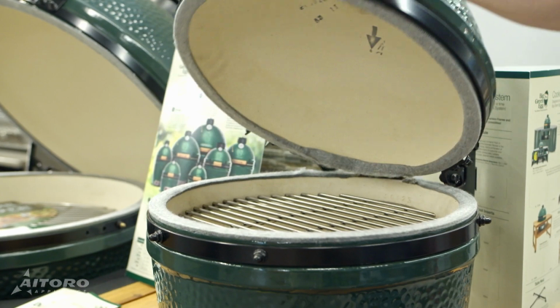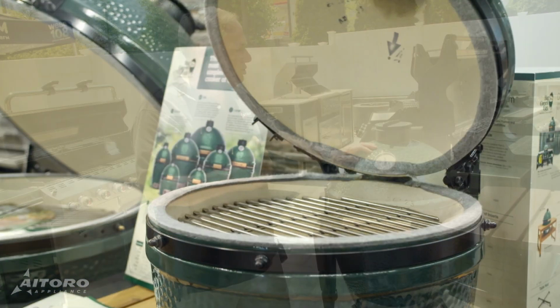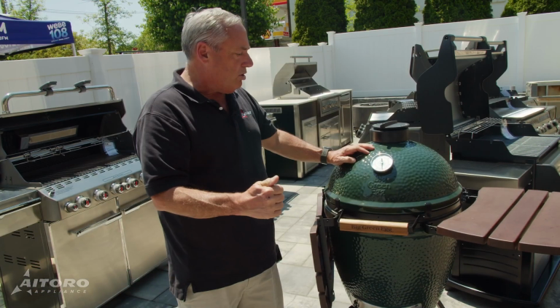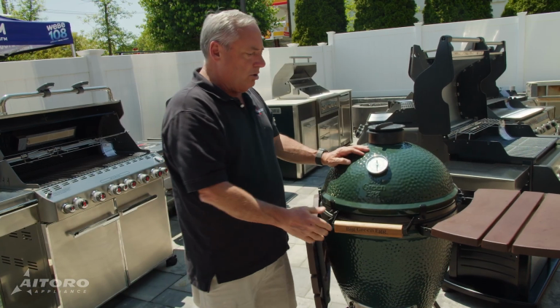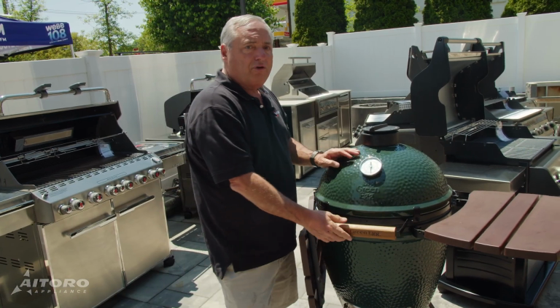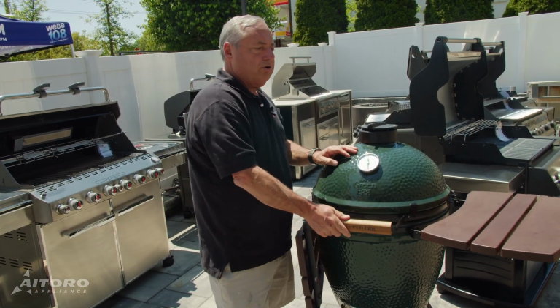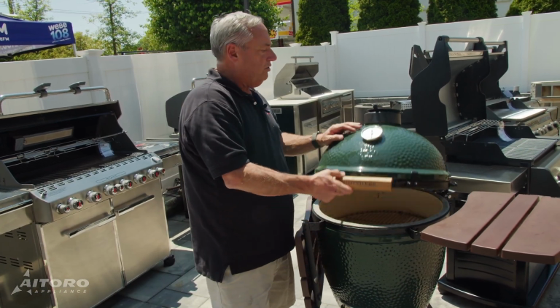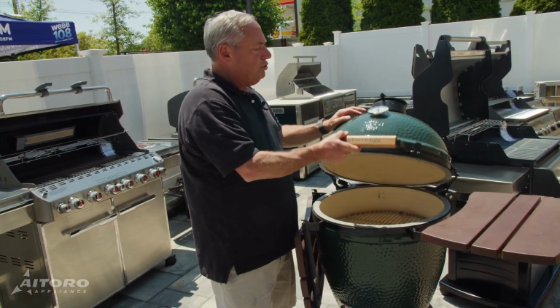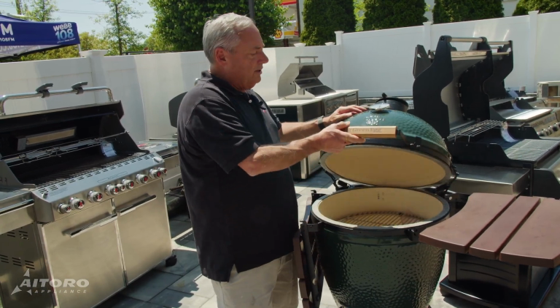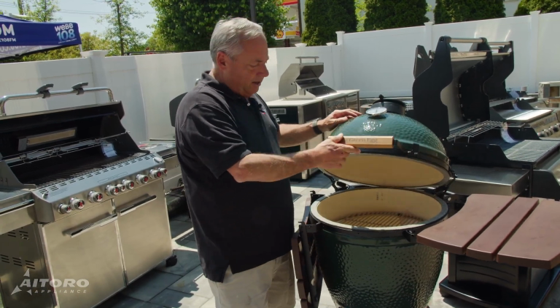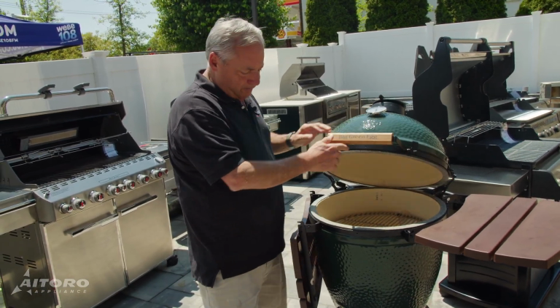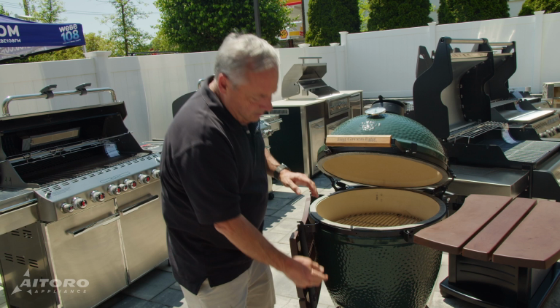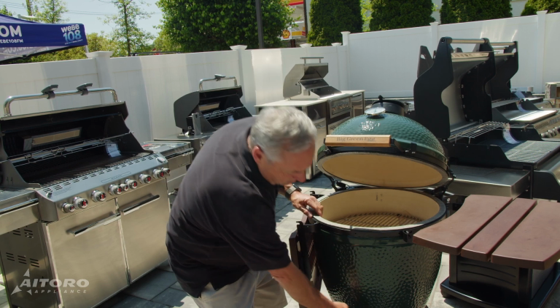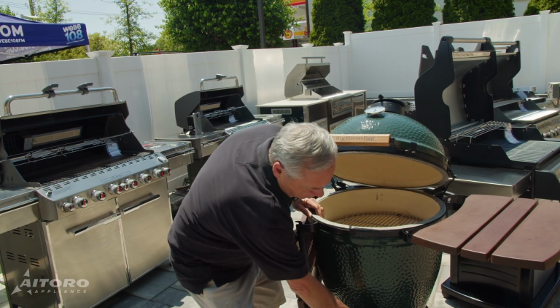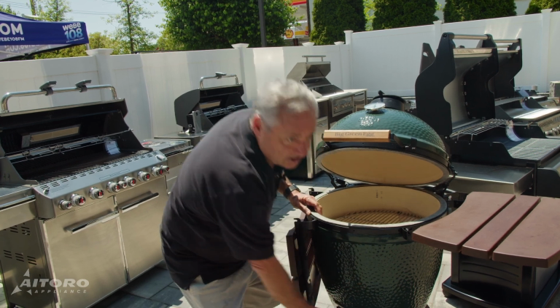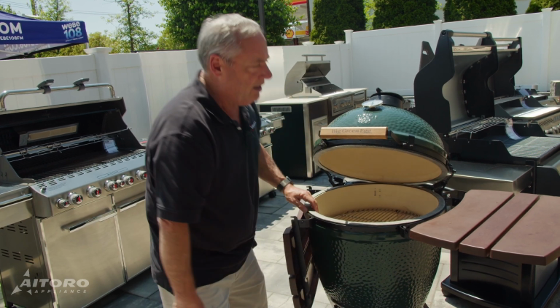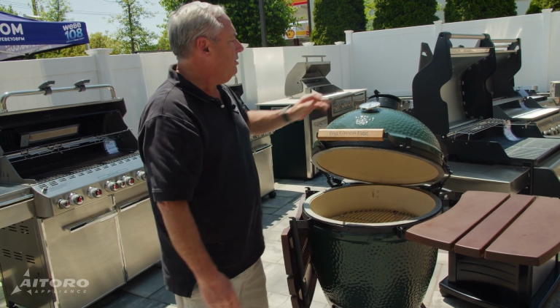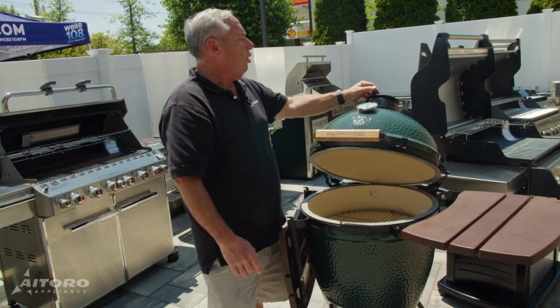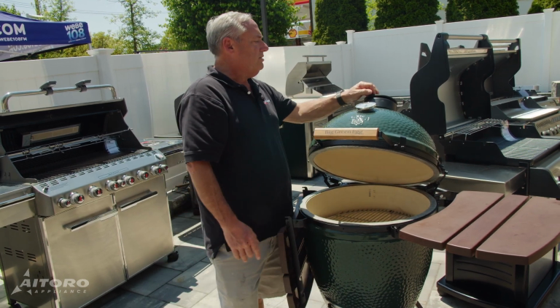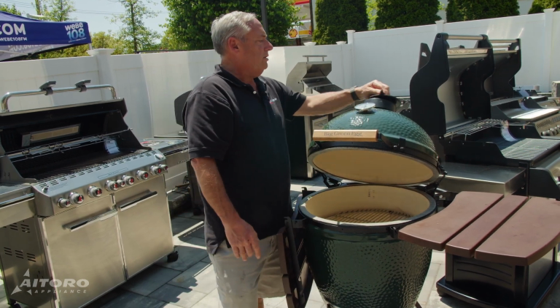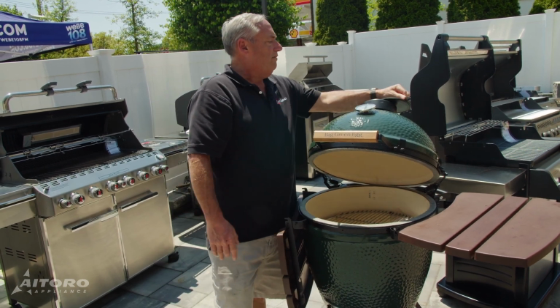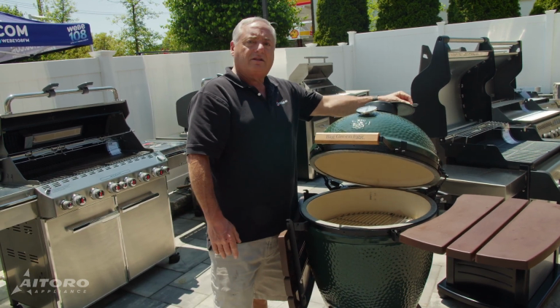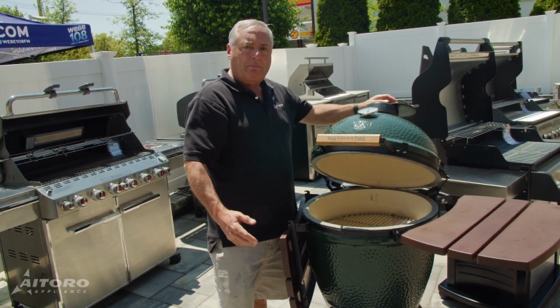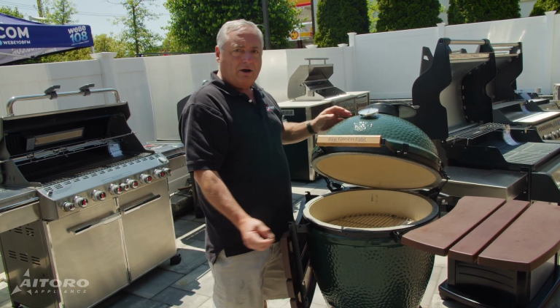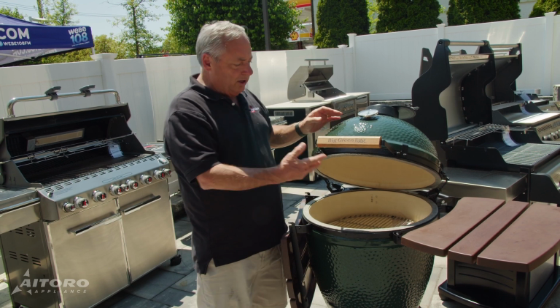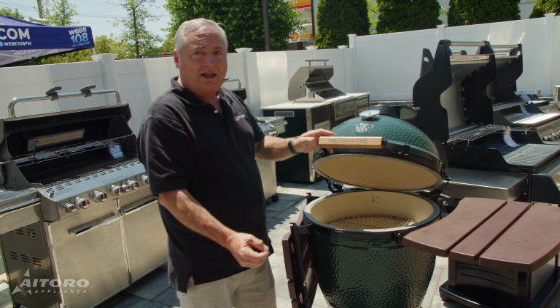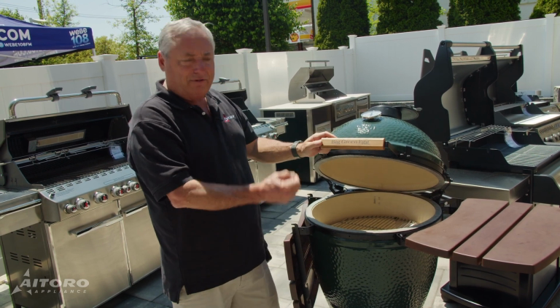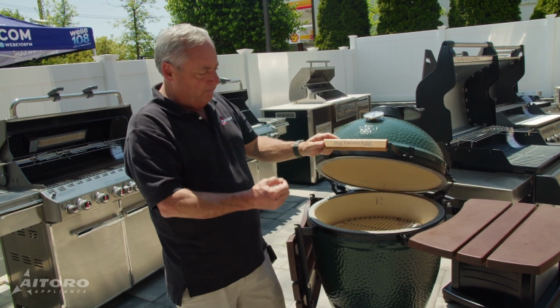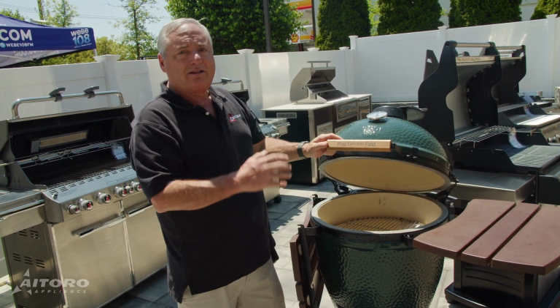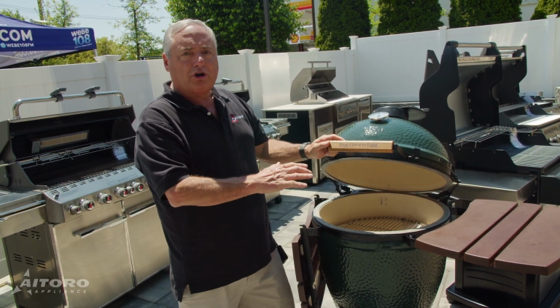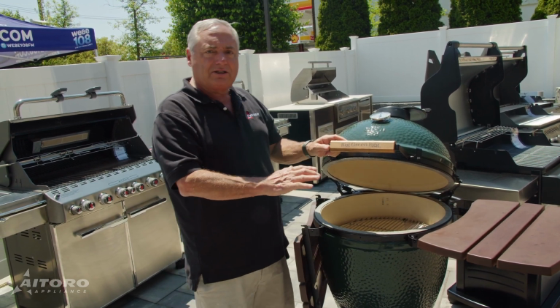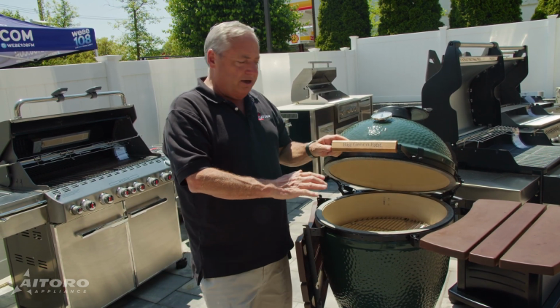You can smoke. Or if you want to cook other things, you open the lid. You adjust the heat here, you open the vent at the top, and you get a really, really hot flame. I love cooking pizza on here.